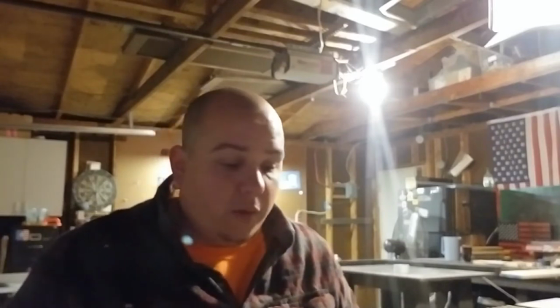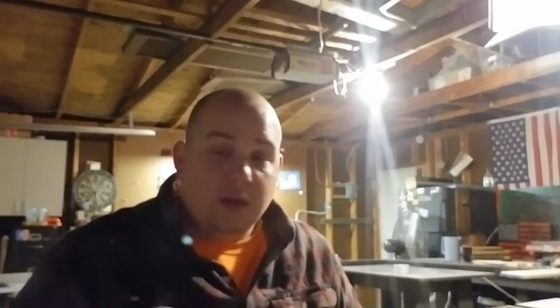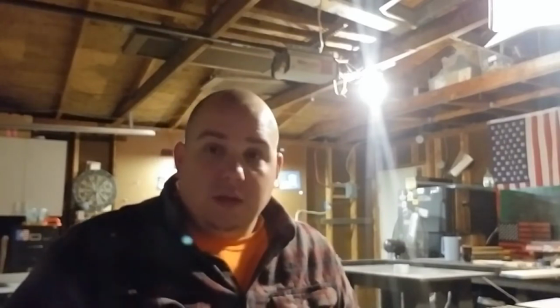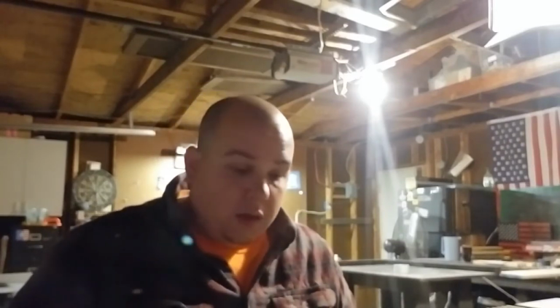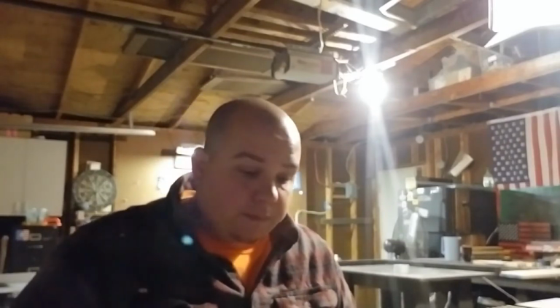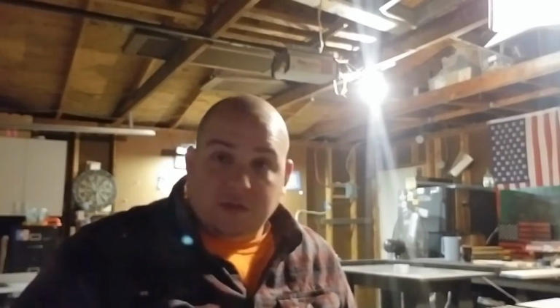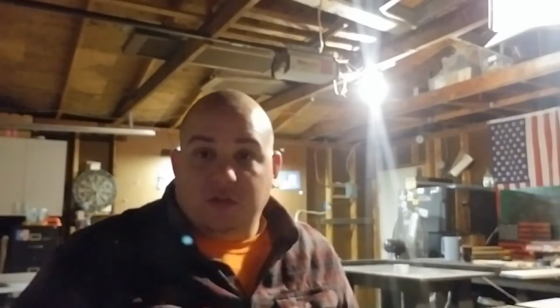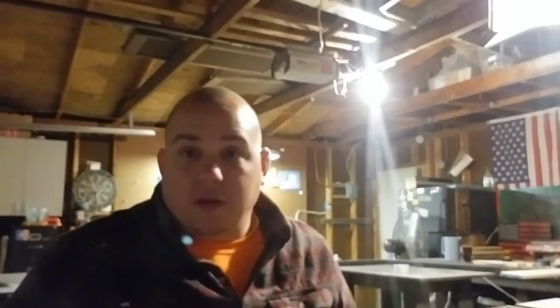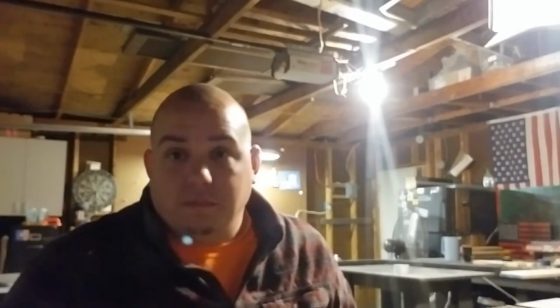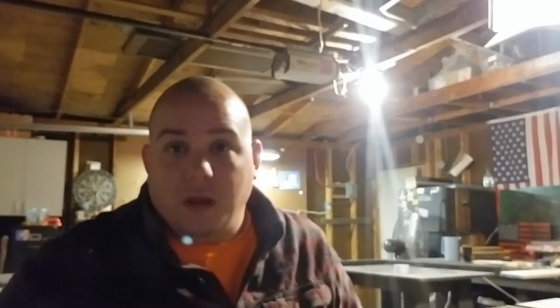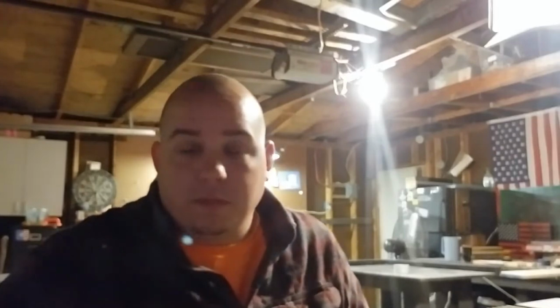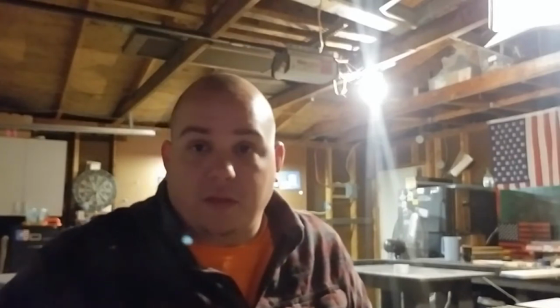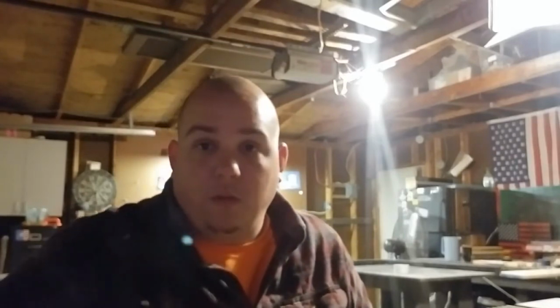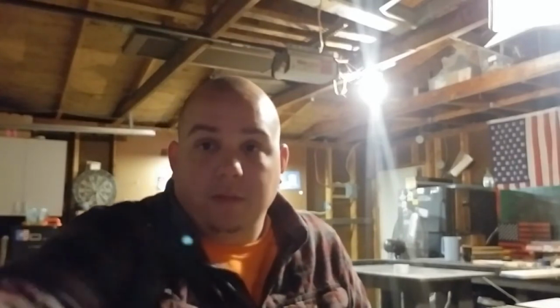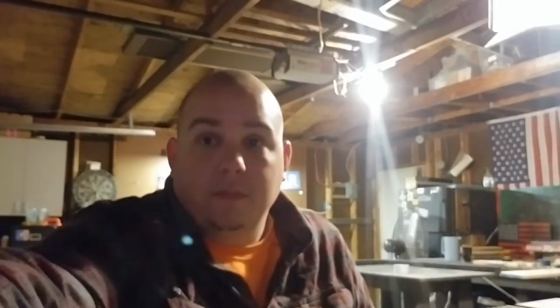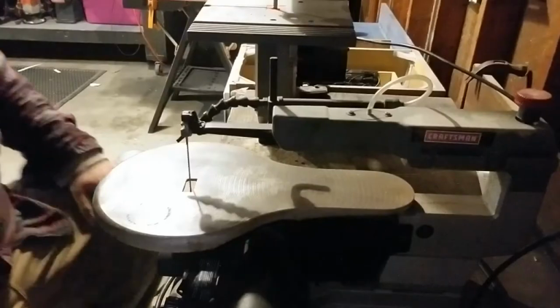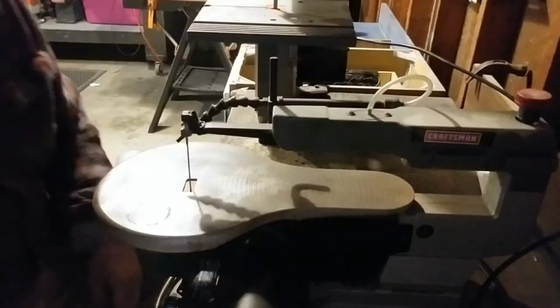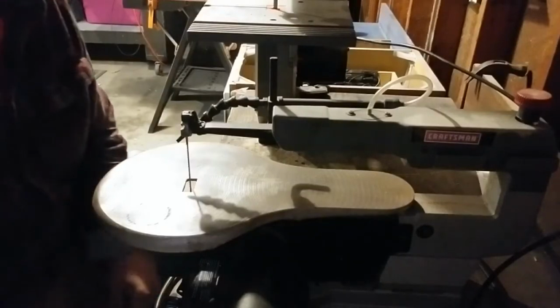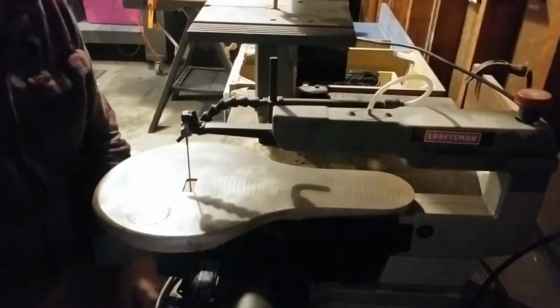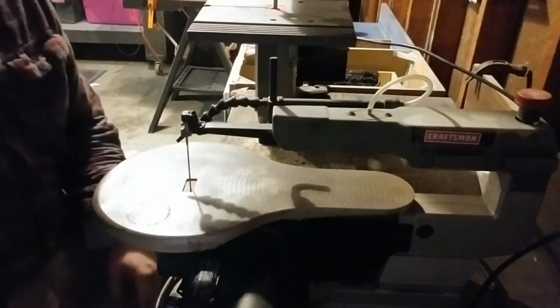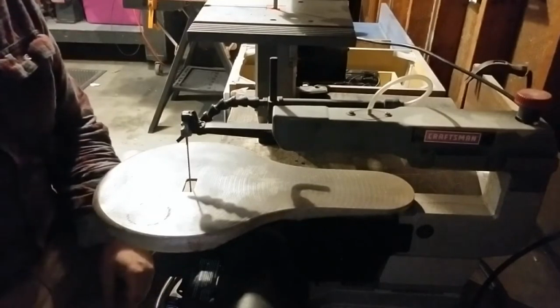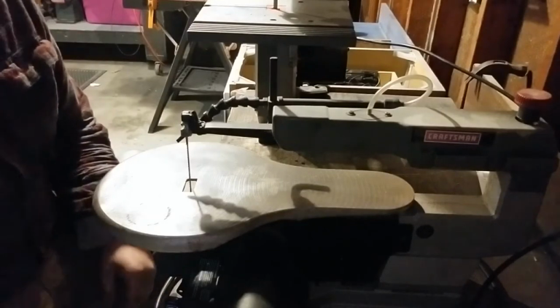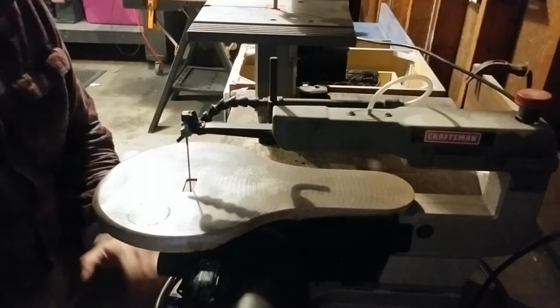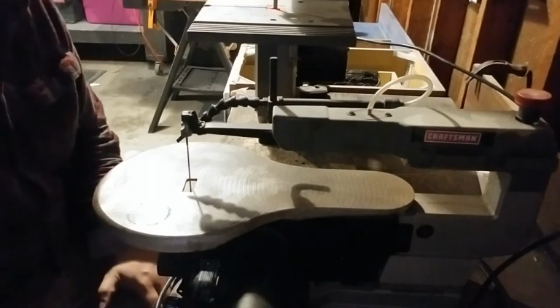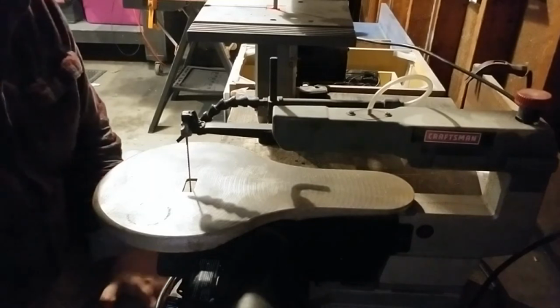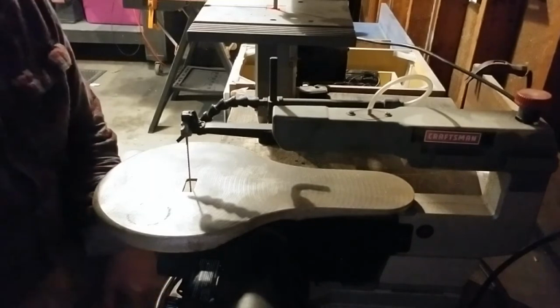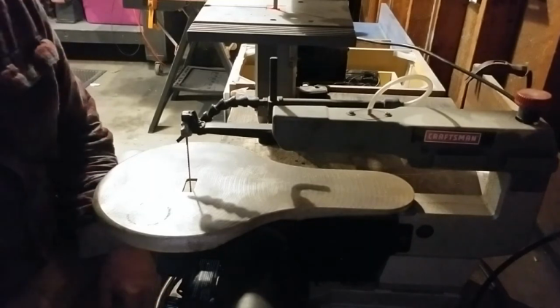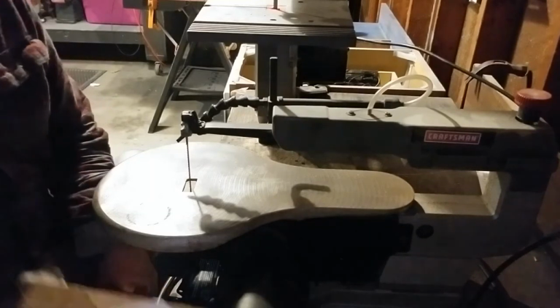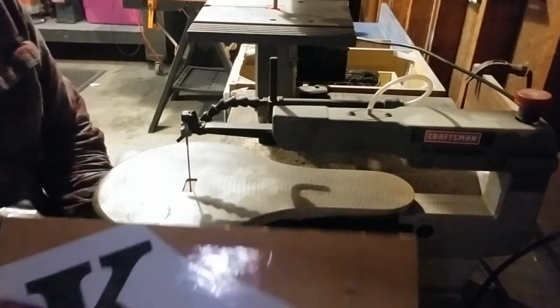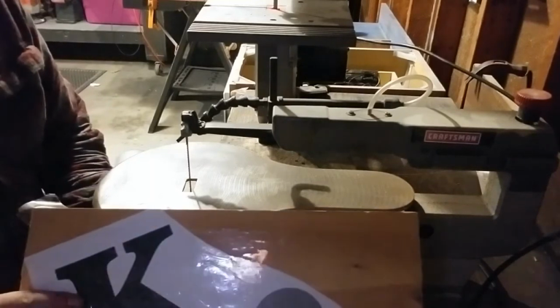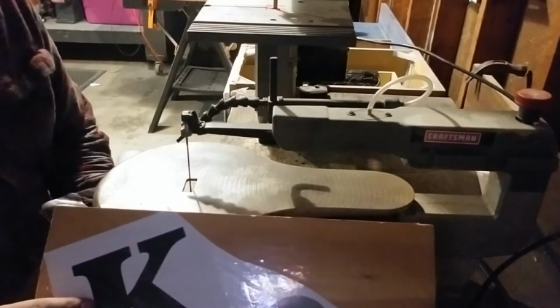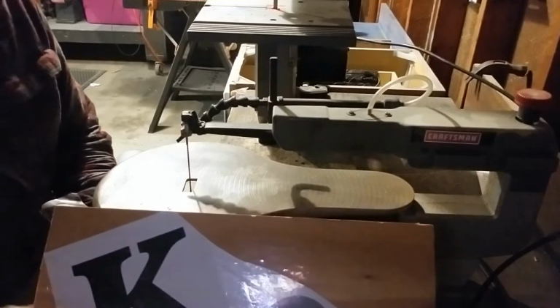So let's get started. Alright, see you guys at the scroll saw. Alright guys, now that we have the scroll saw set up, we're going to get cutting.